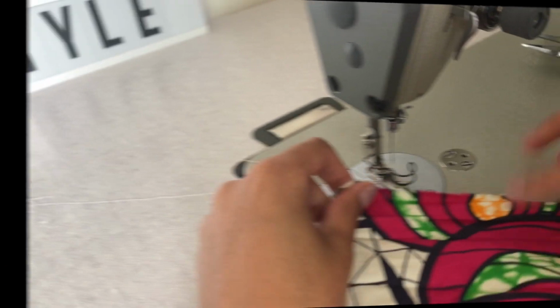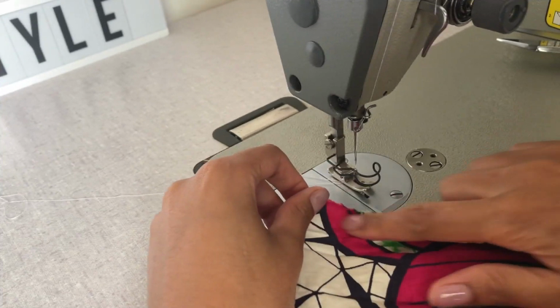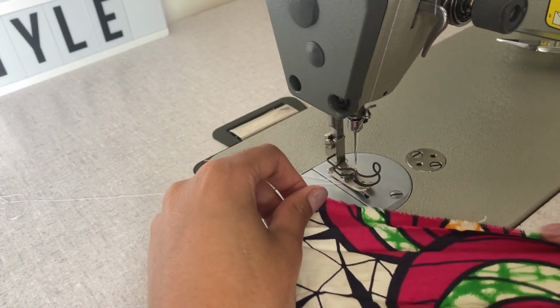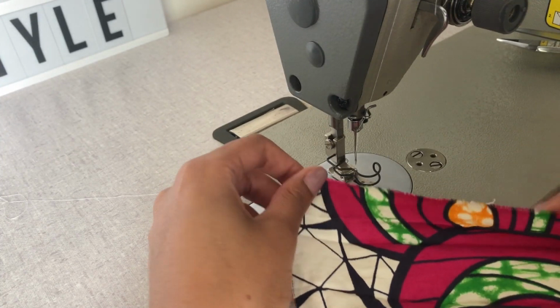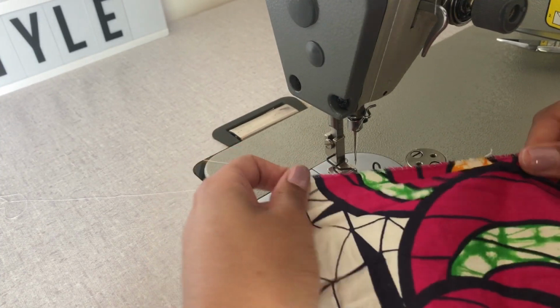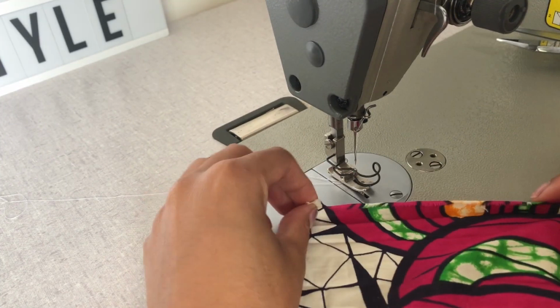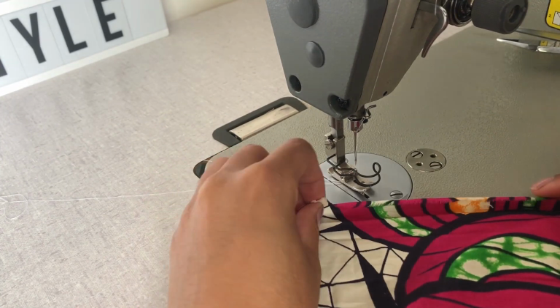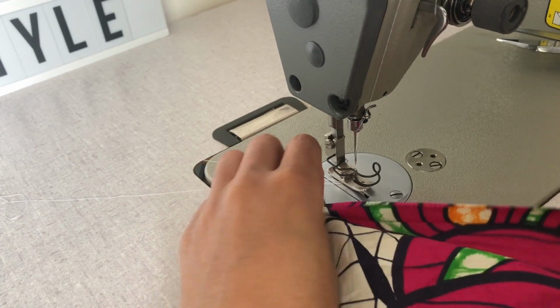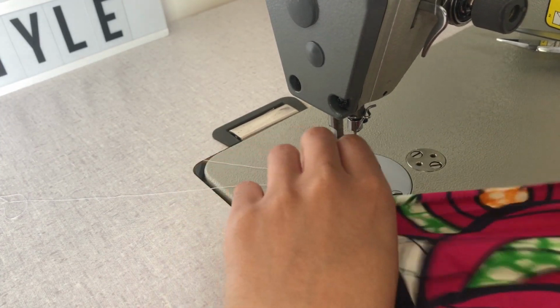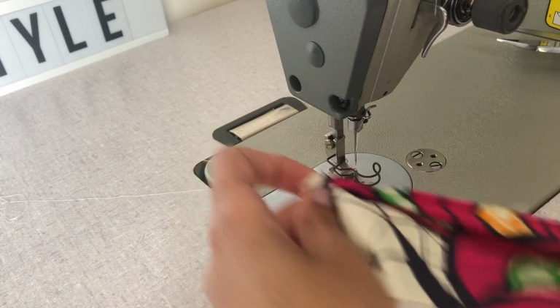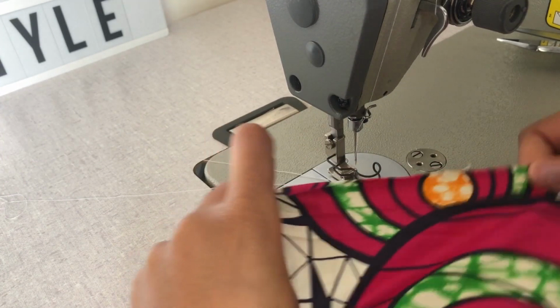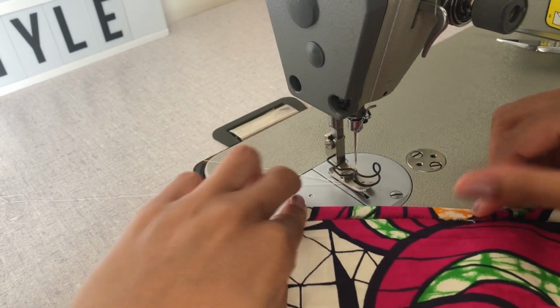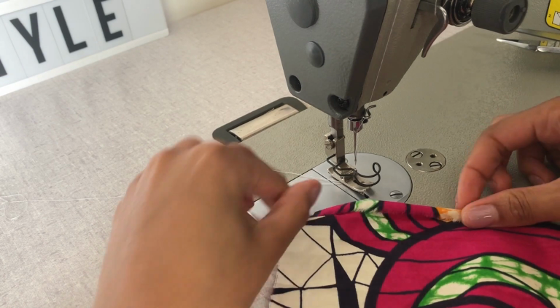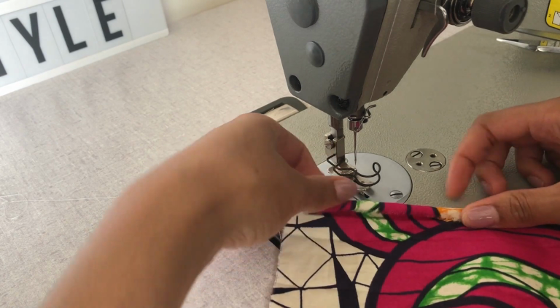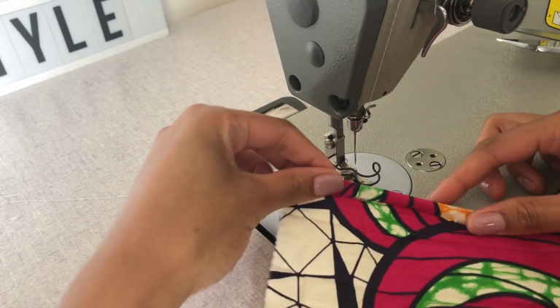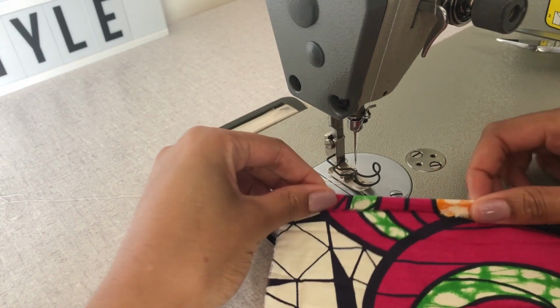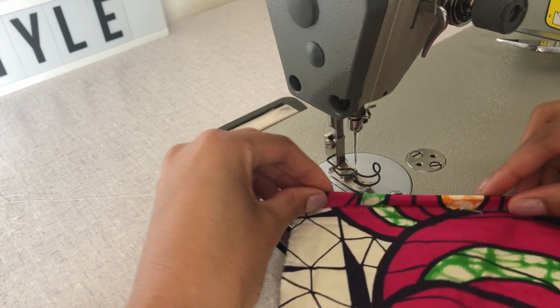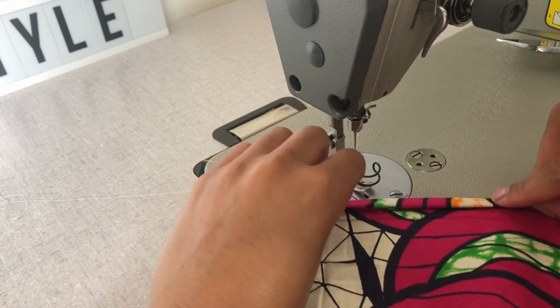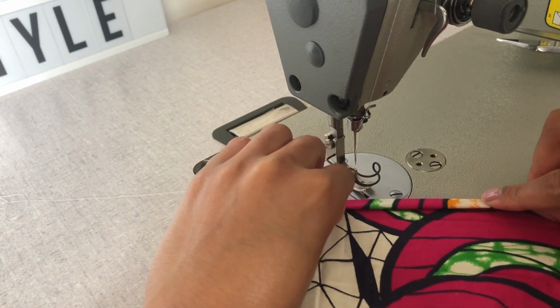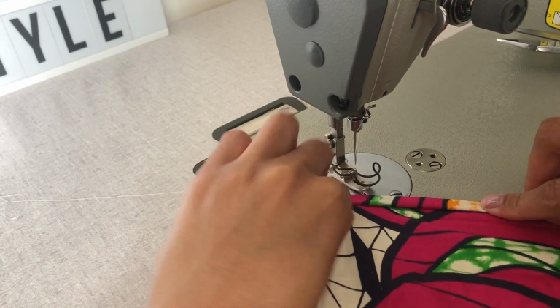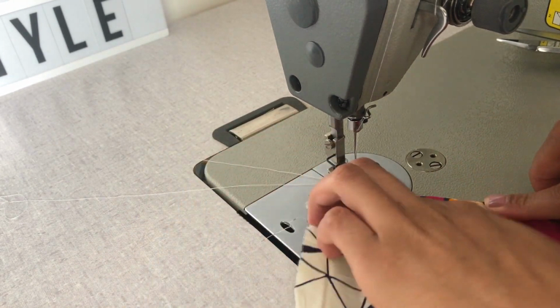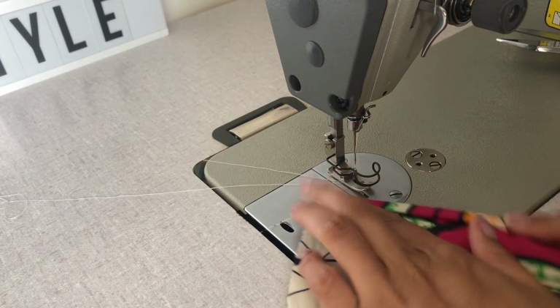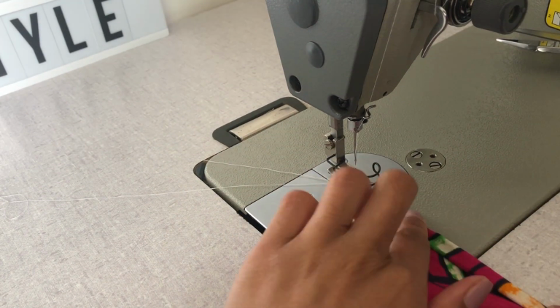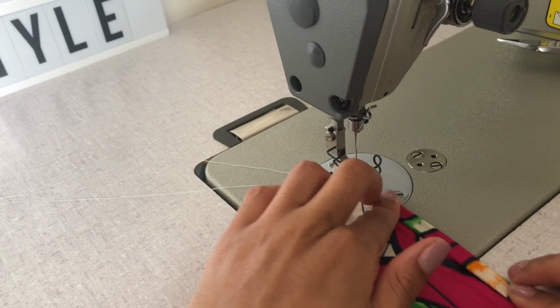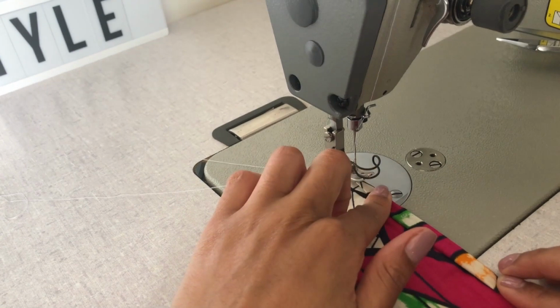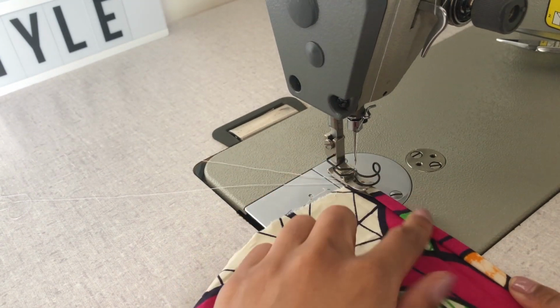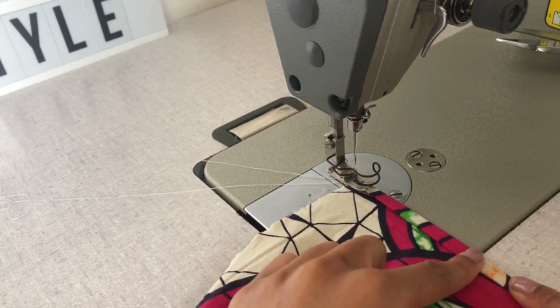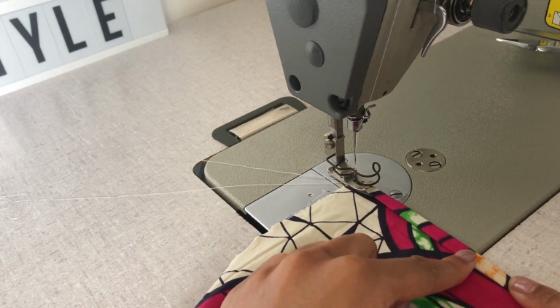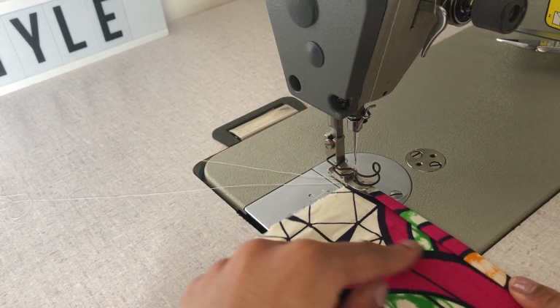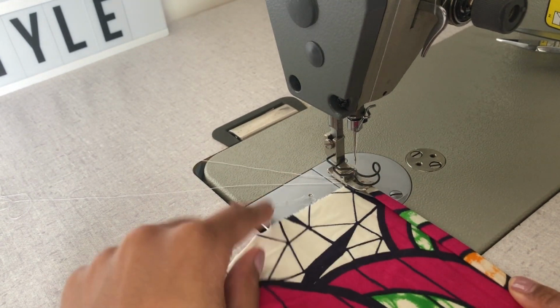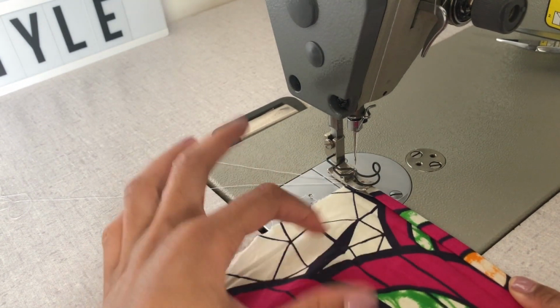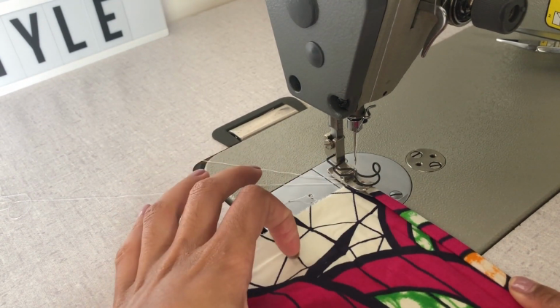Donc là, ce qu'on va venir faire, c'est un ourlet pour vraiment faire une finition propre des bords. Je vais venir plier une première fois et une deuxième fois environ 1 cm. Et là, je vais faire mon ourlet. L'ourlet, vous le faites bien sur l'envers du tissu.